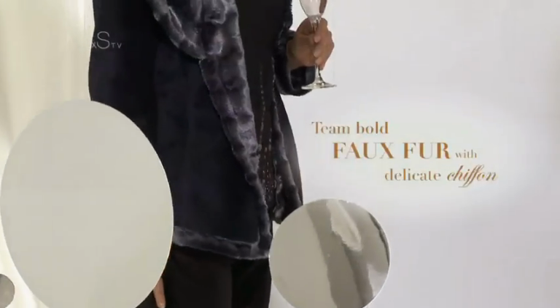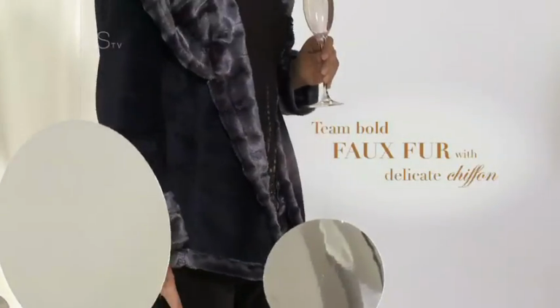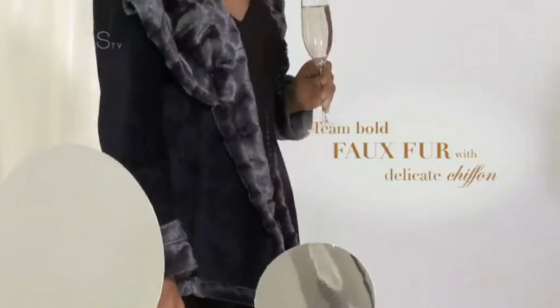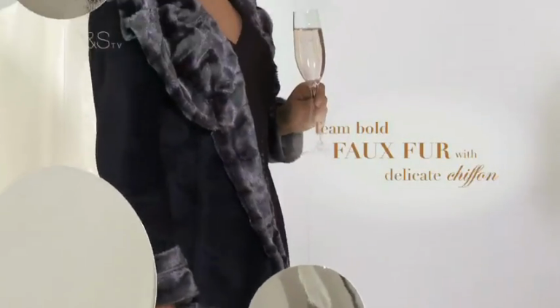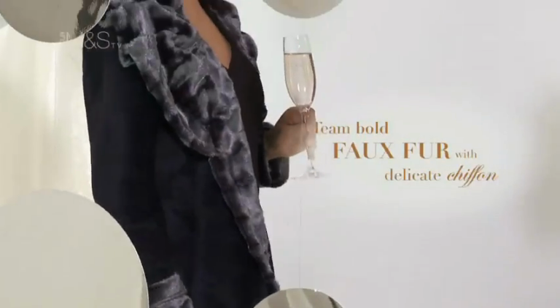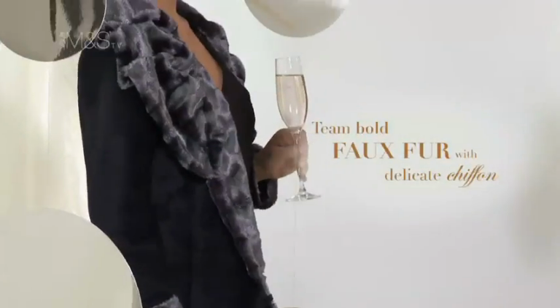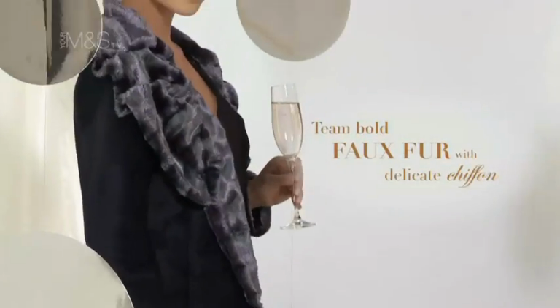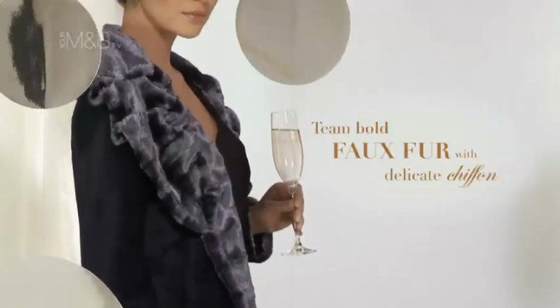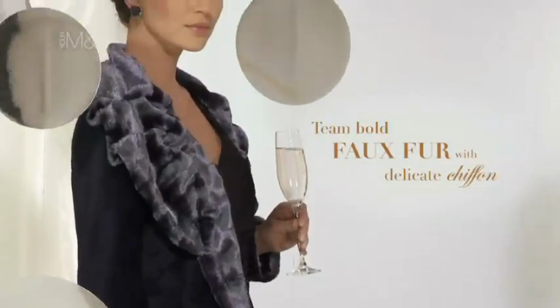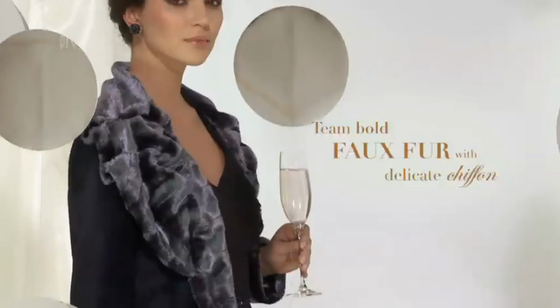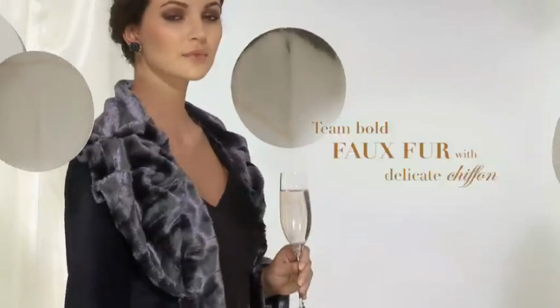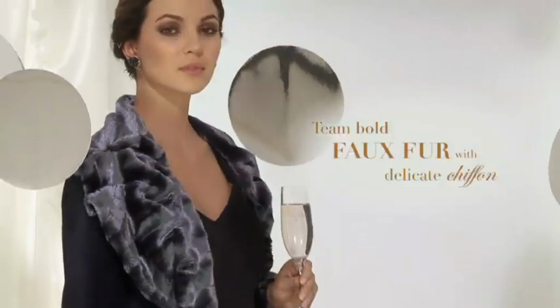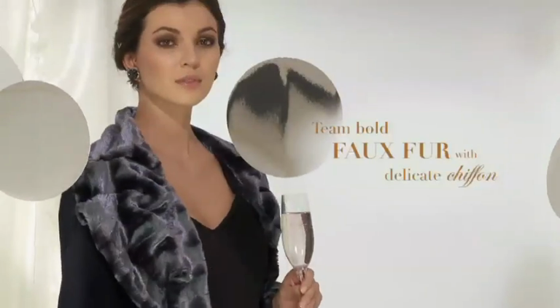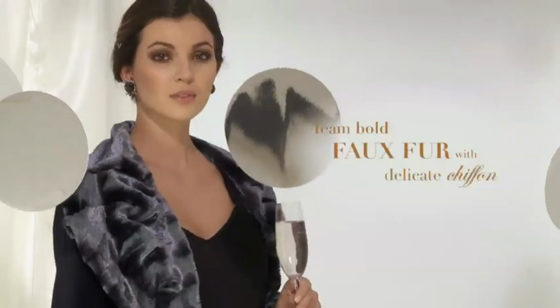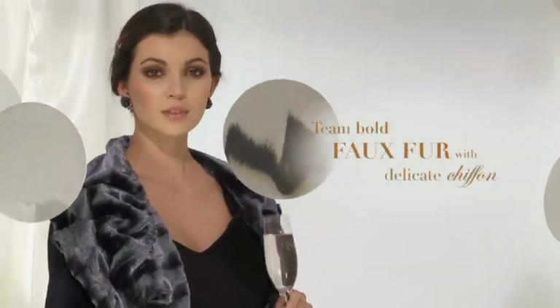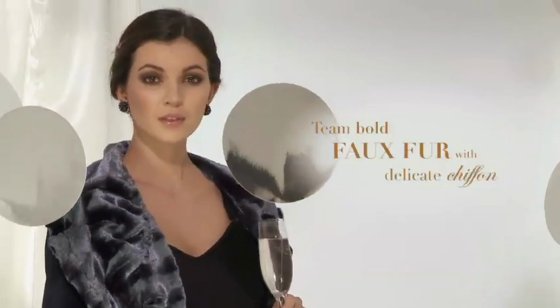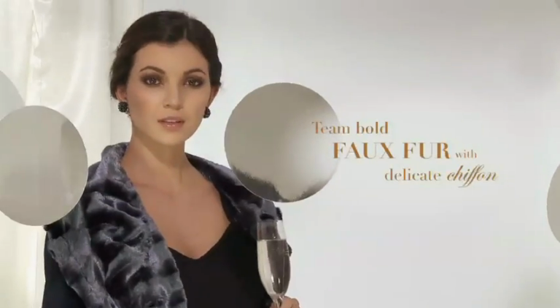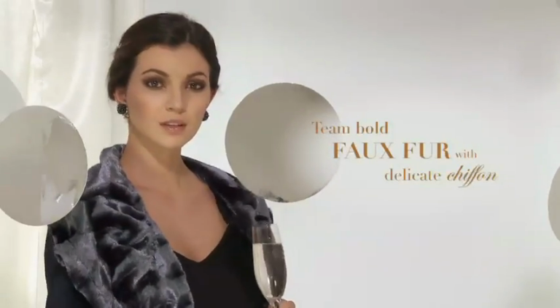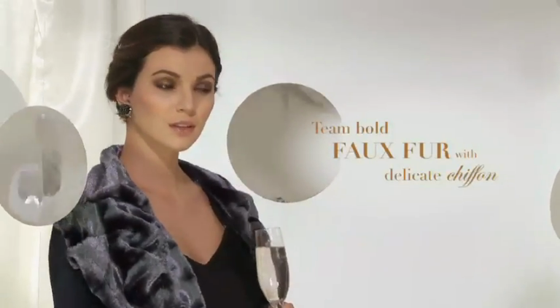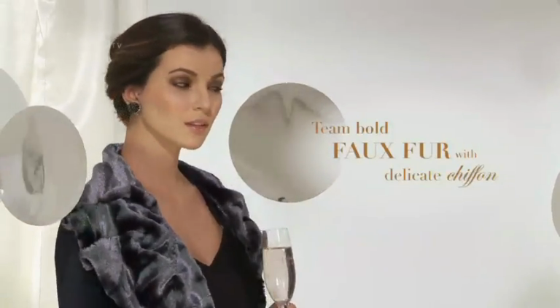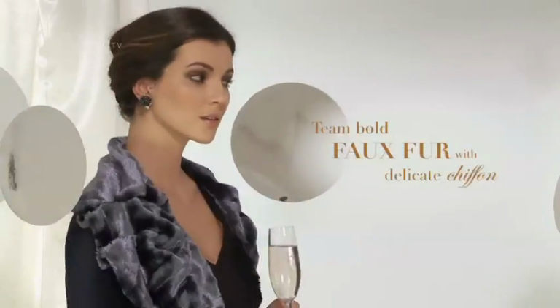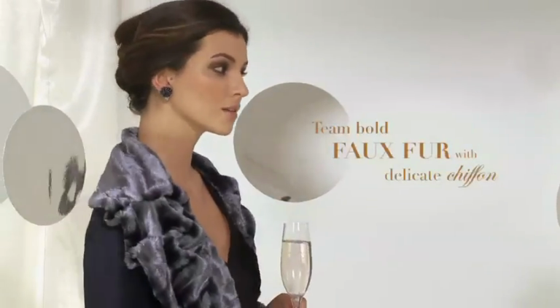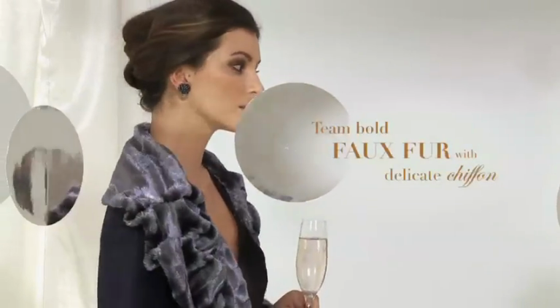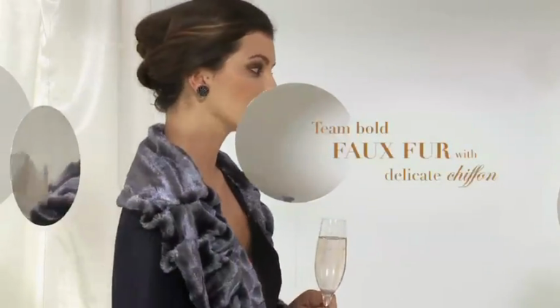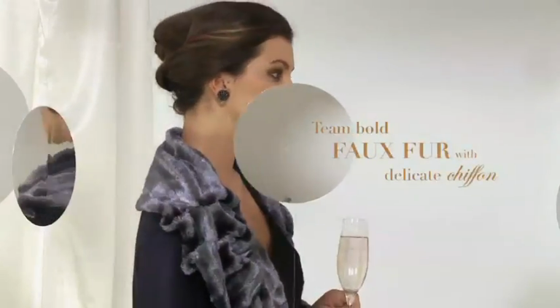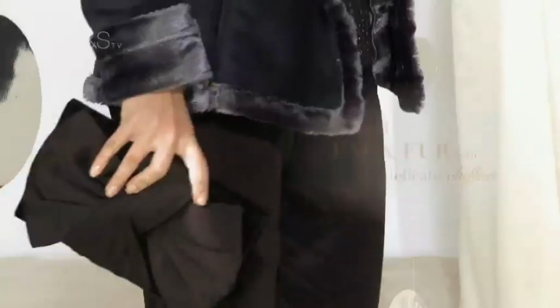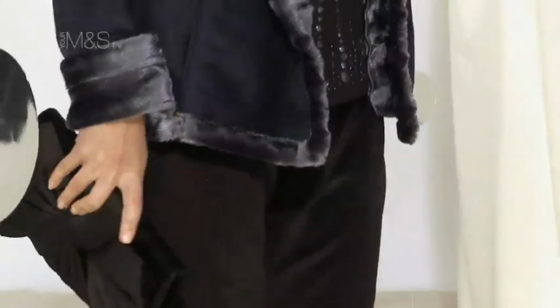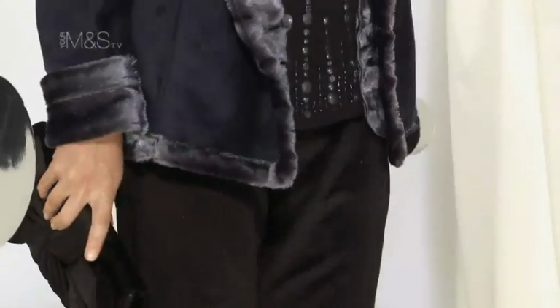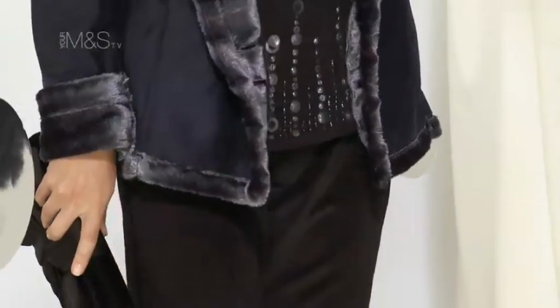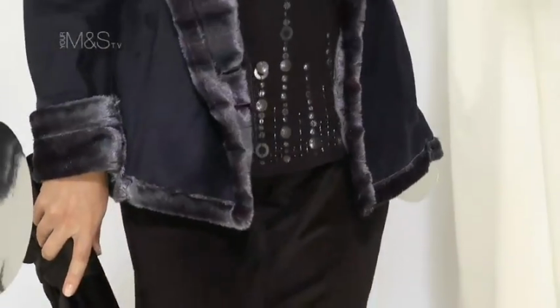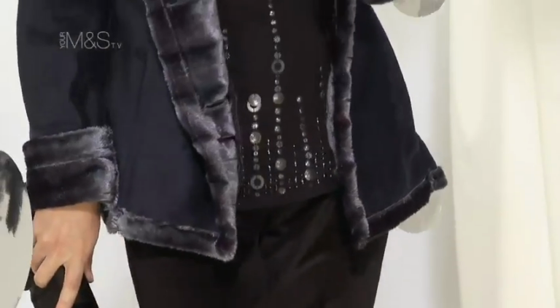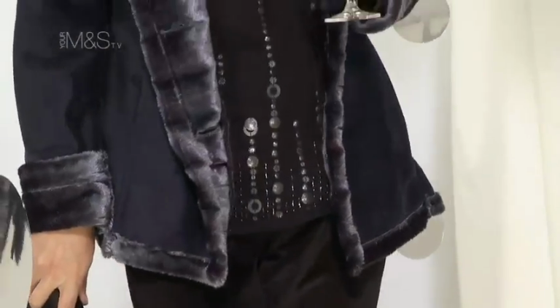Faux fur is the perfect way to stay glam and warm. We've layered this blue faux fur jacket over a sparkly camisole top and trousers.